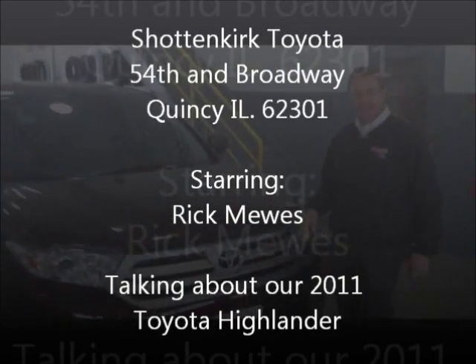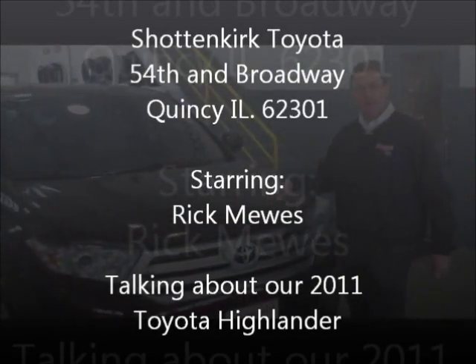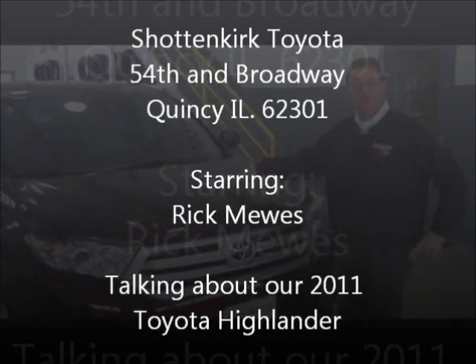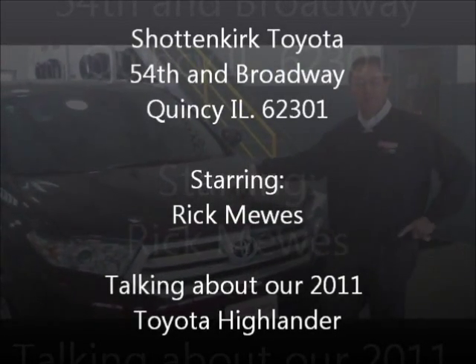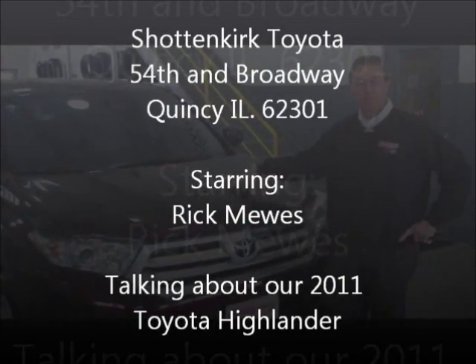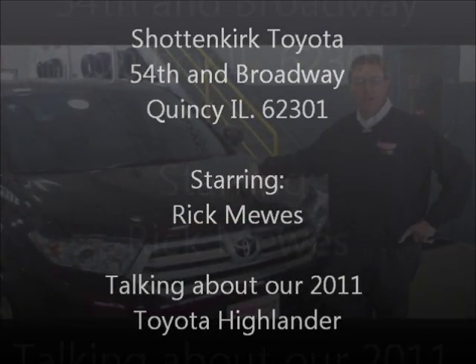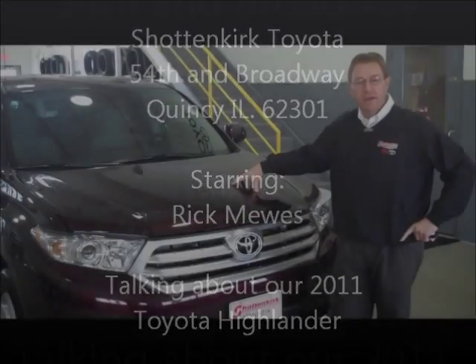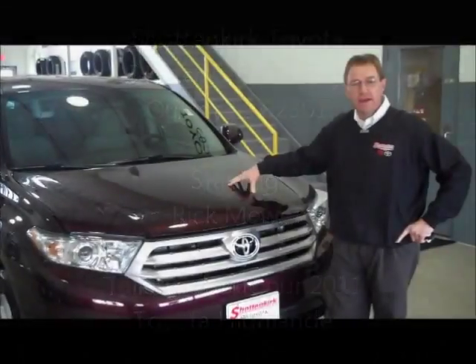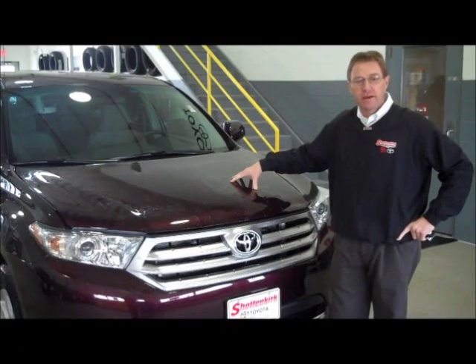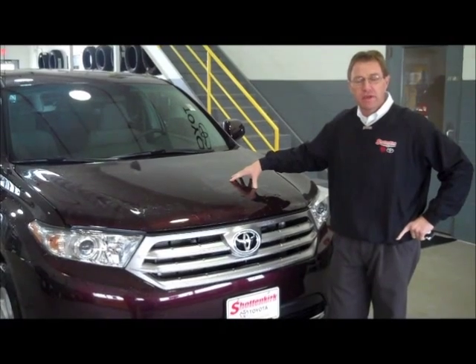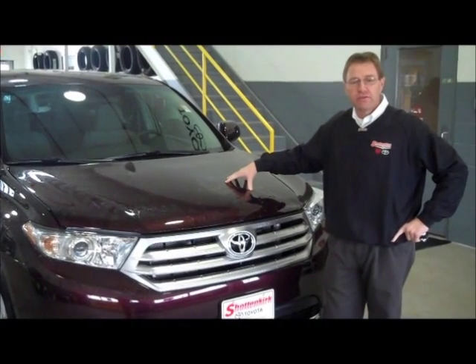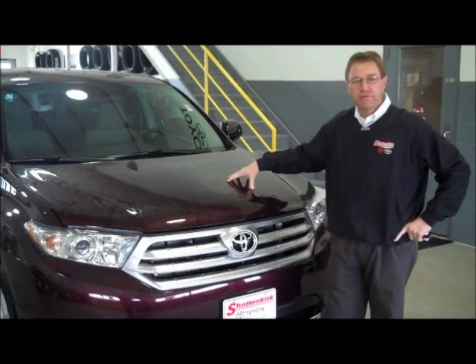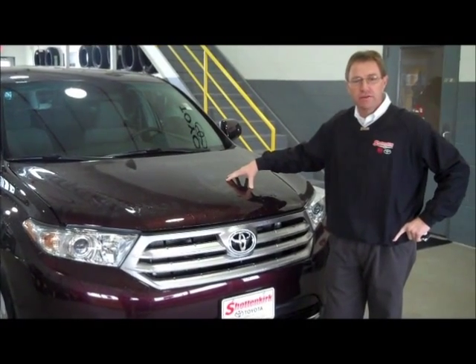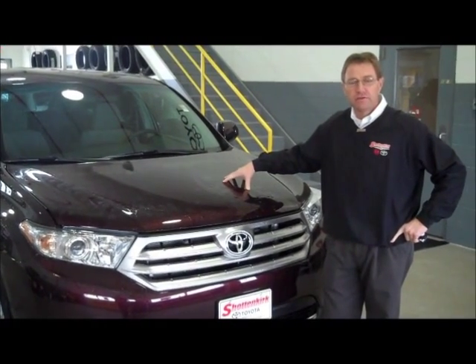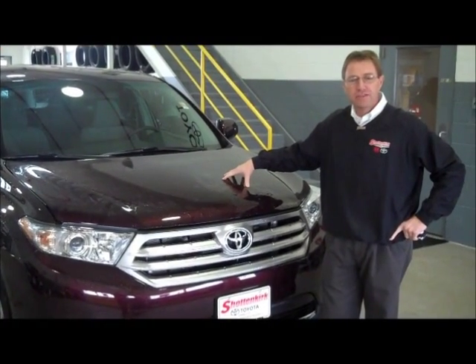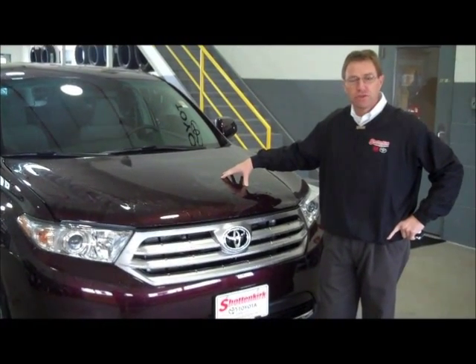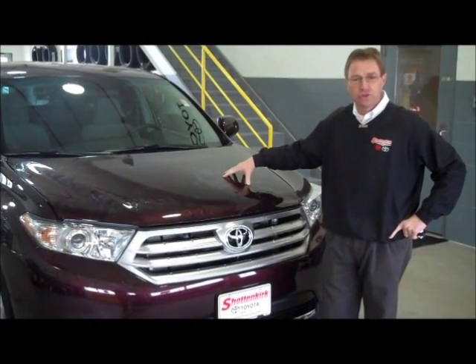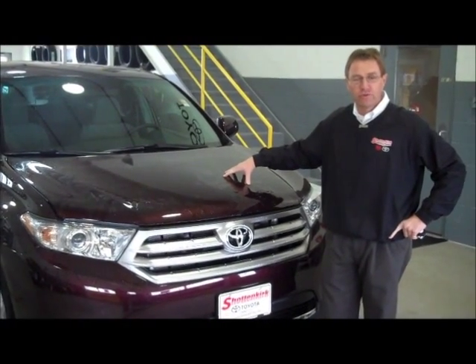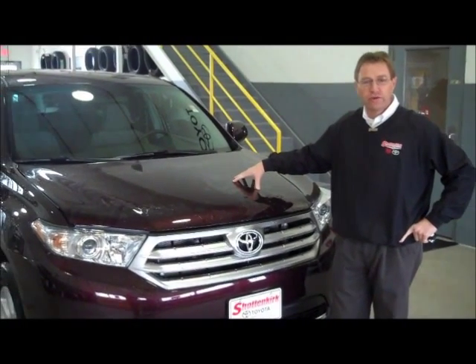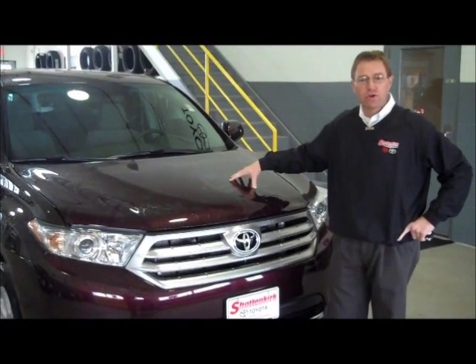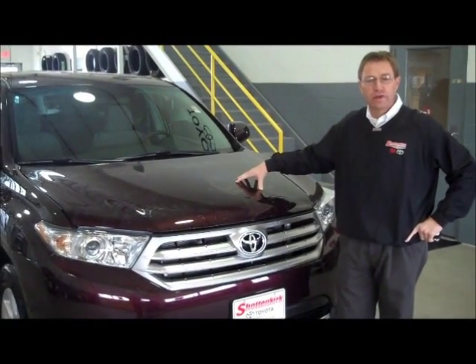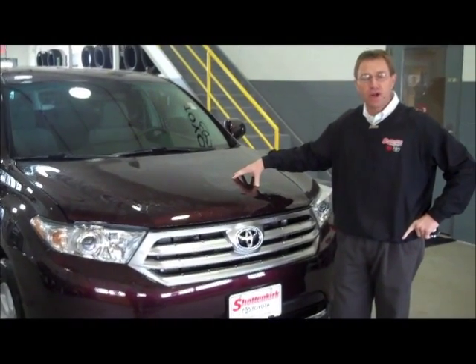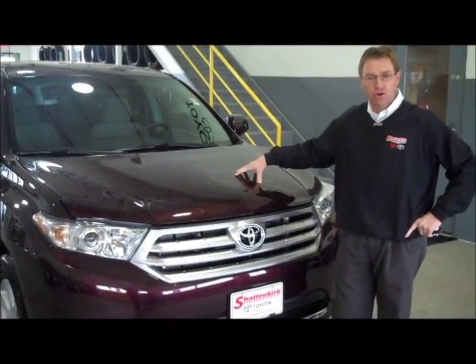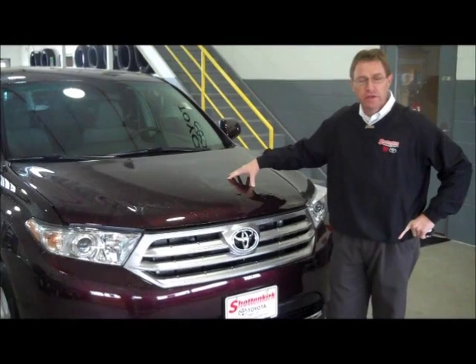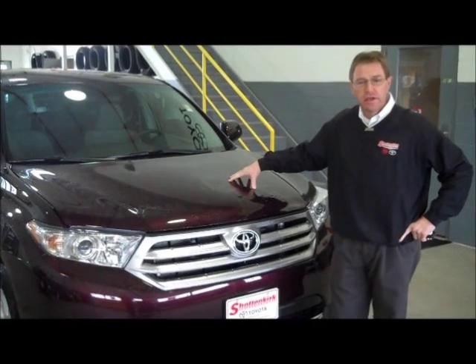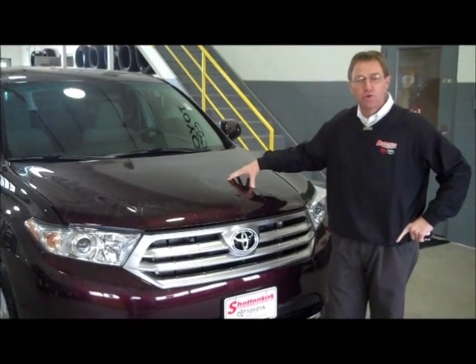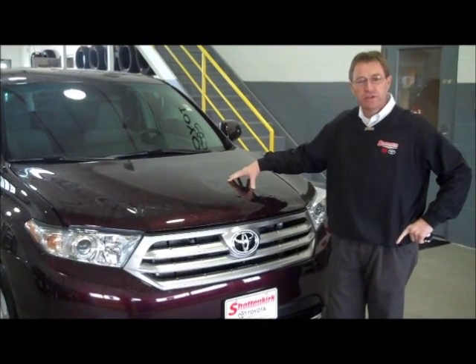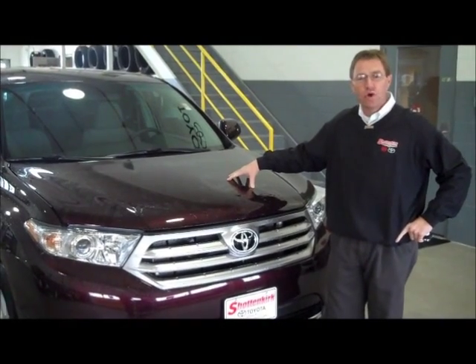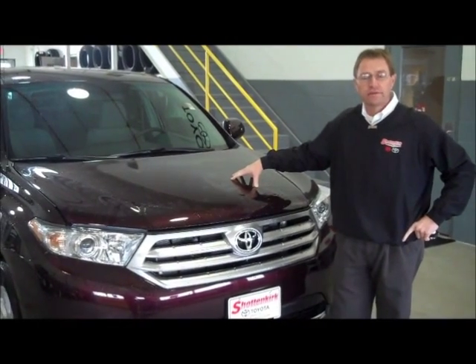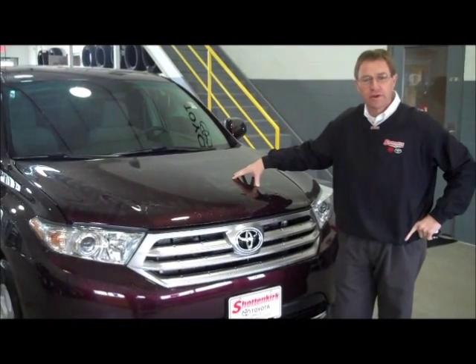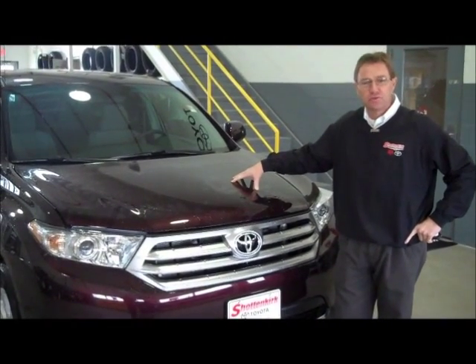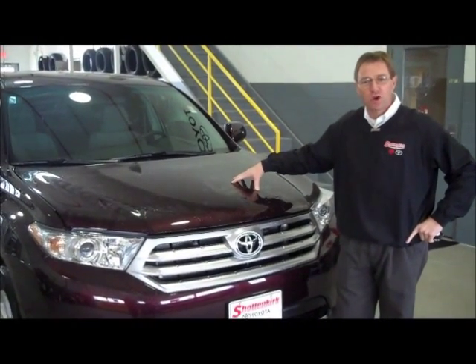Hello, my name is Rick and I am a certified master sales consultant with Toyota here at Schottenkirk in Quincy, Illinois, right next to Walmart.